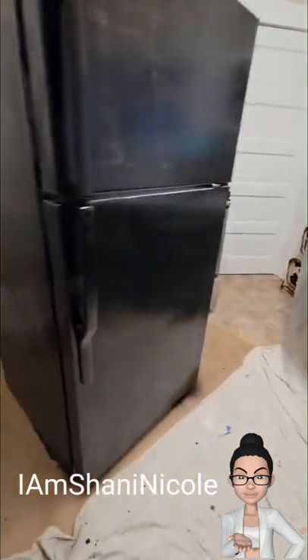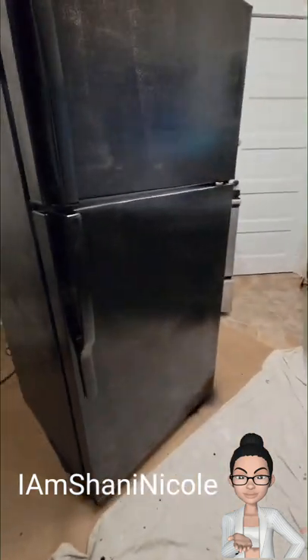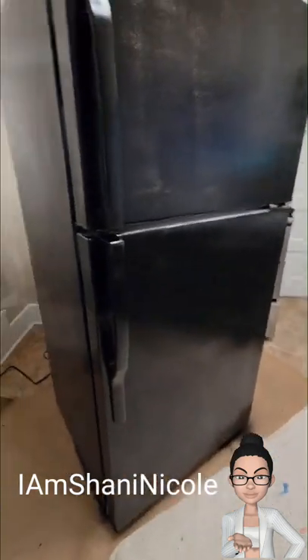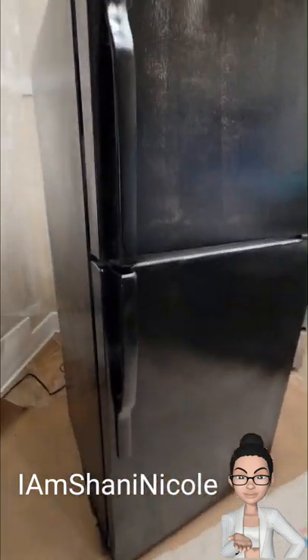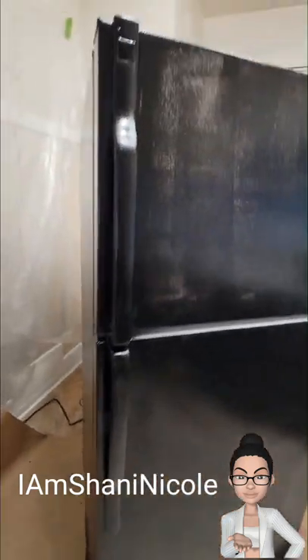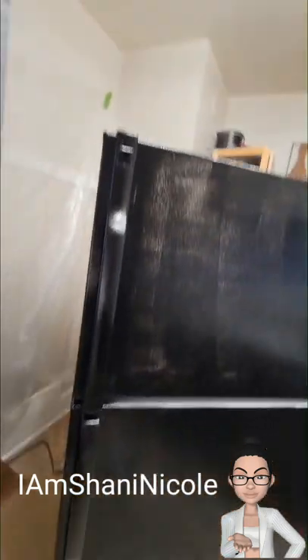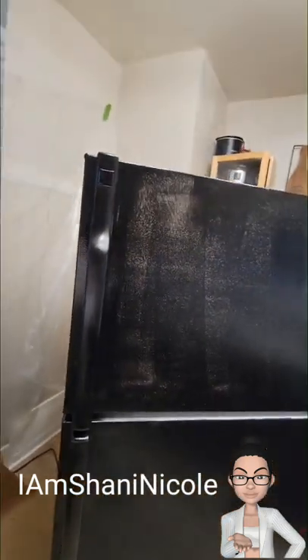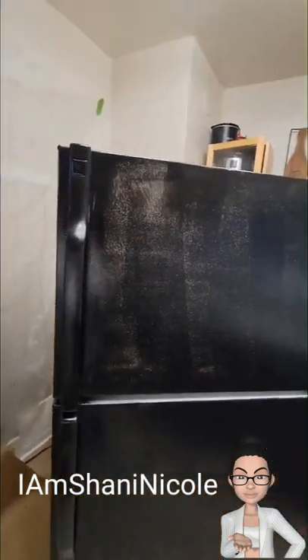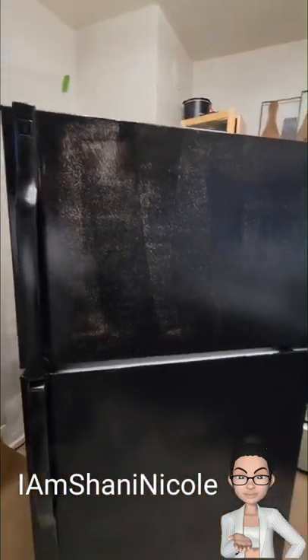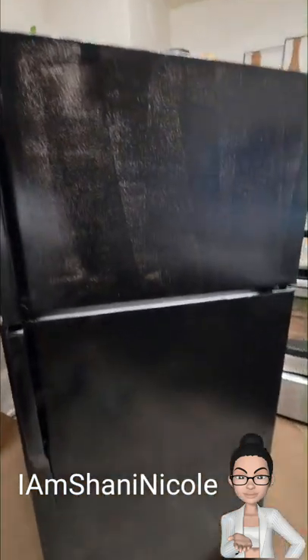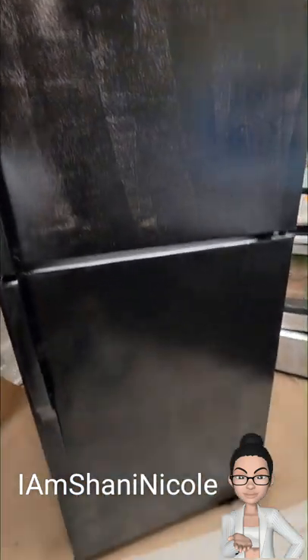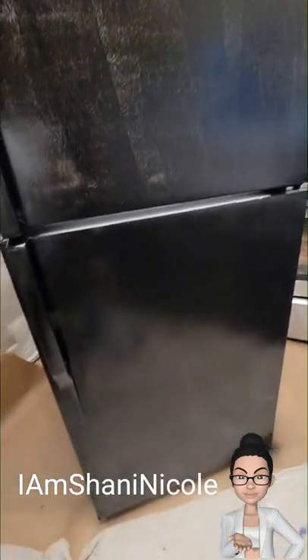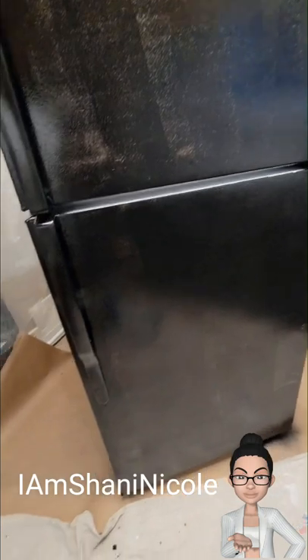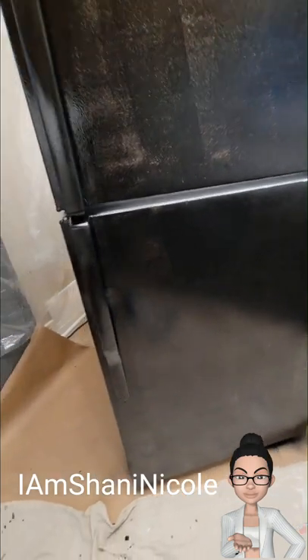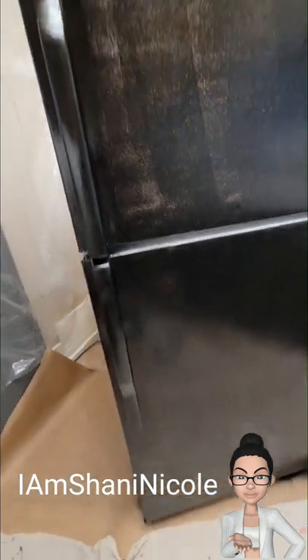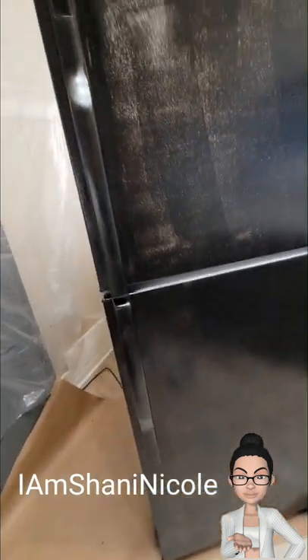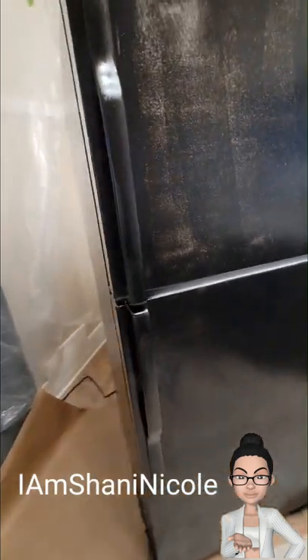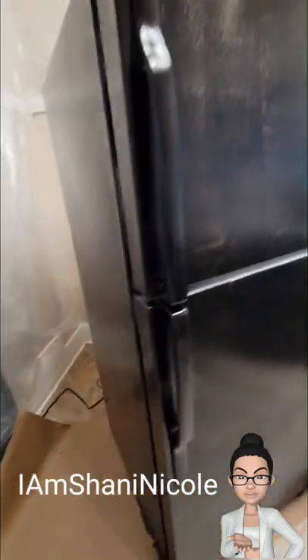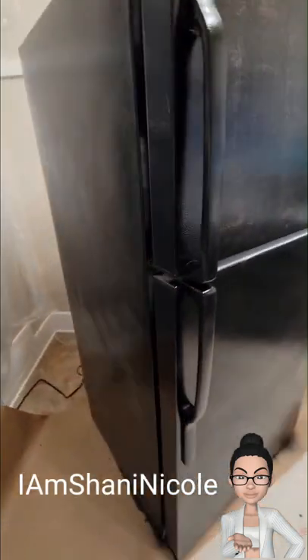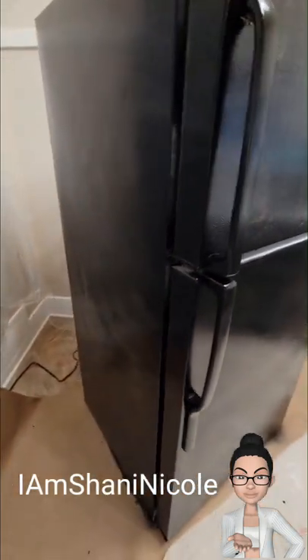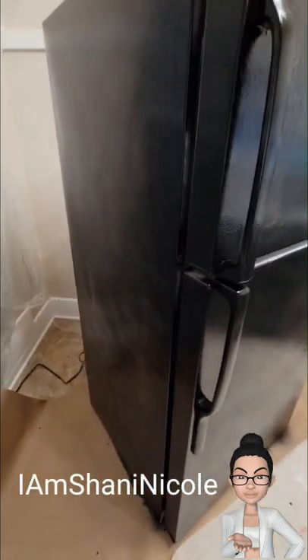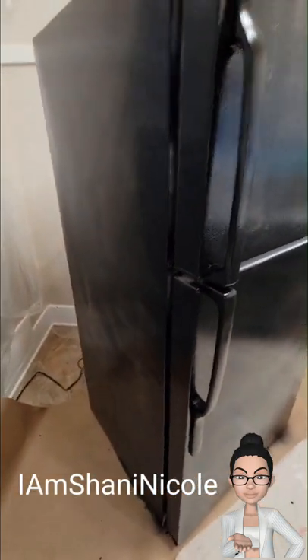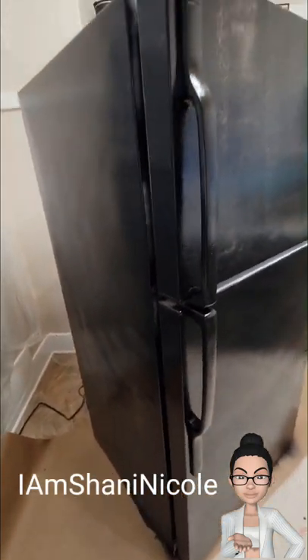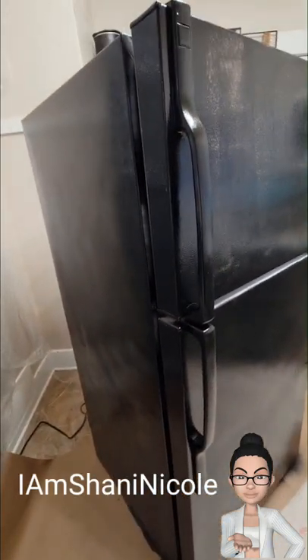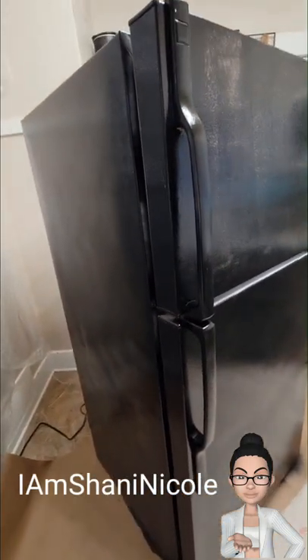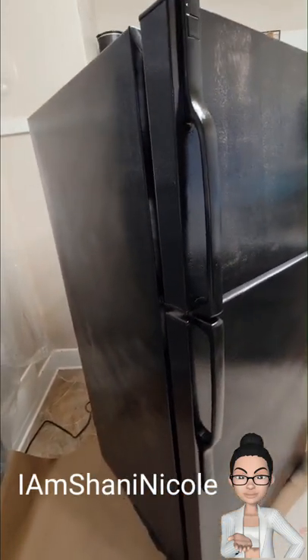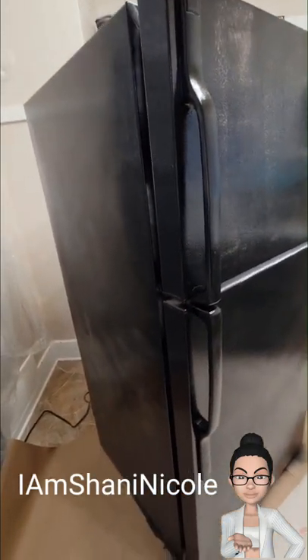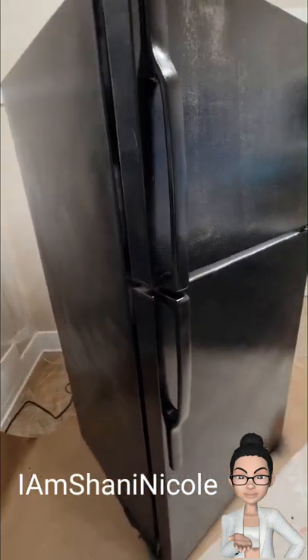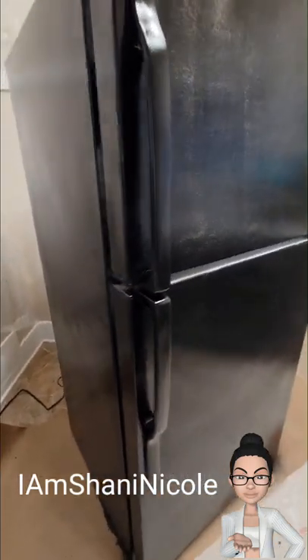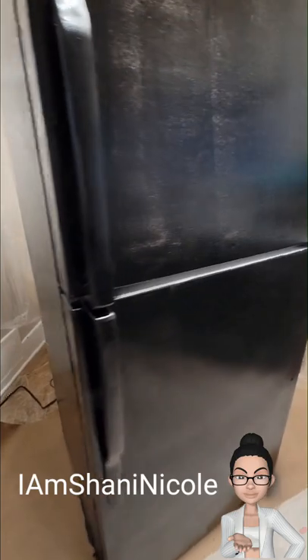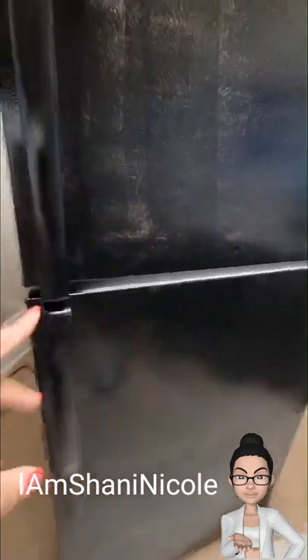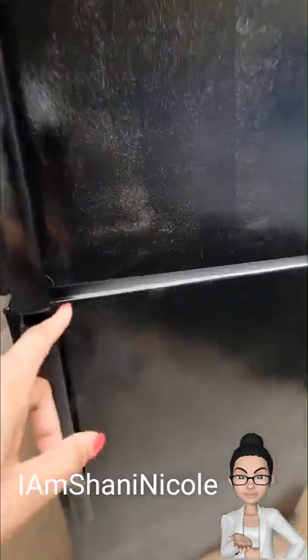As you can see, I messed up by not doing the inside of the refrigerator first, but that's okay. I did go back and make sure that I got that done before I did the second coat.